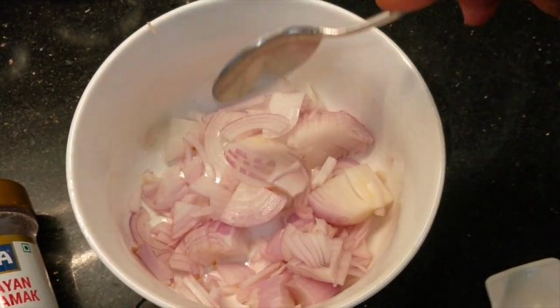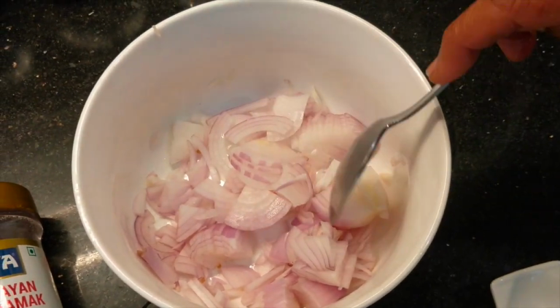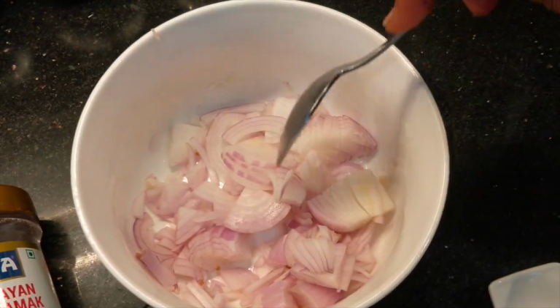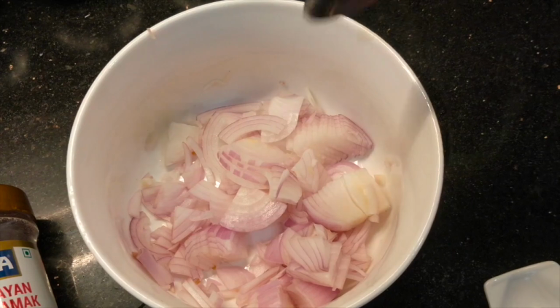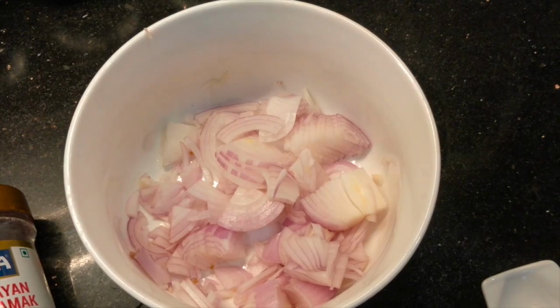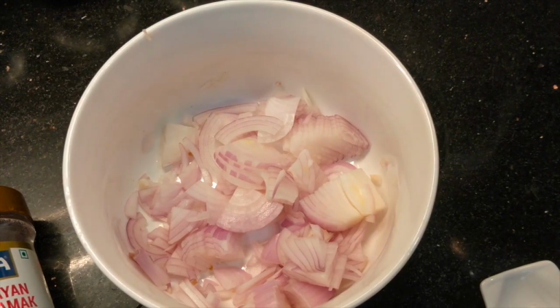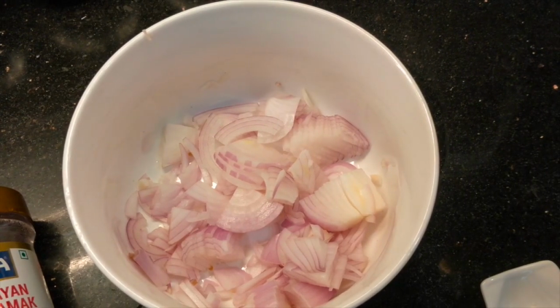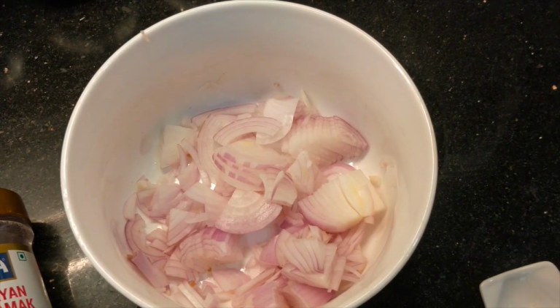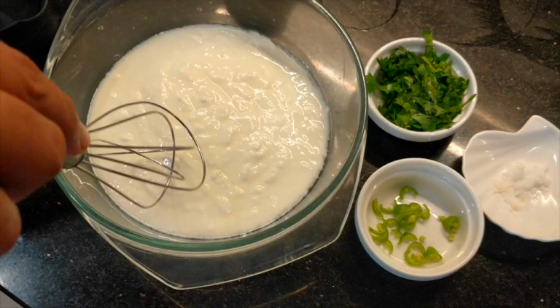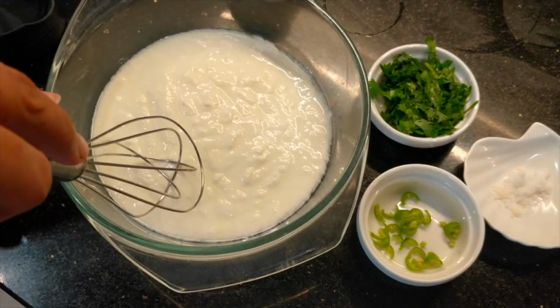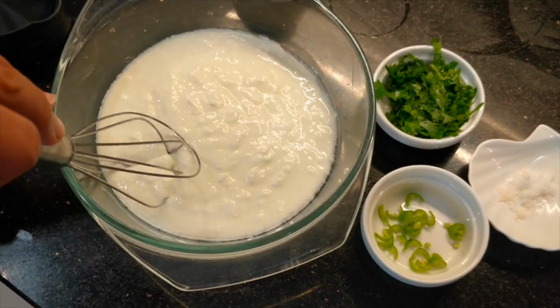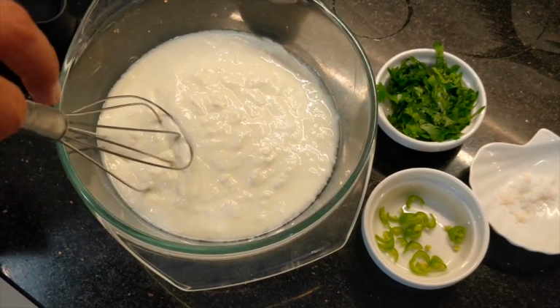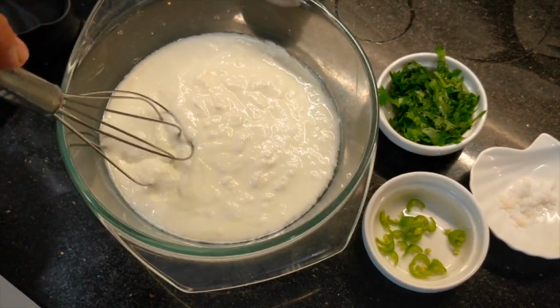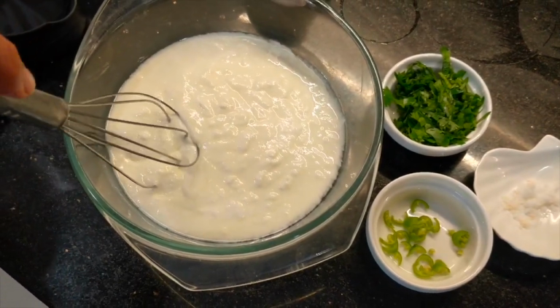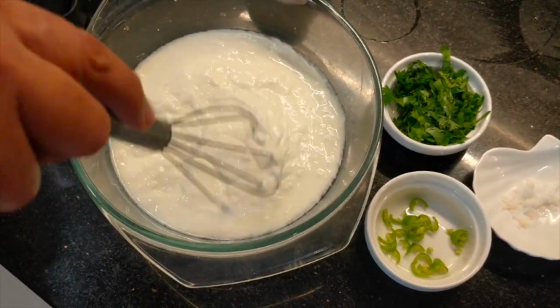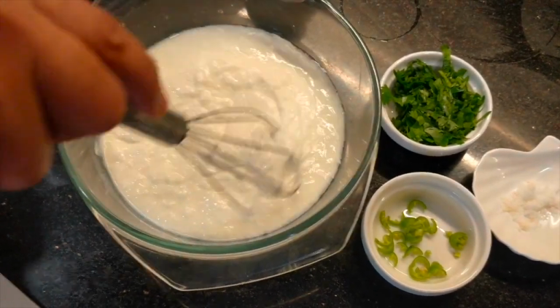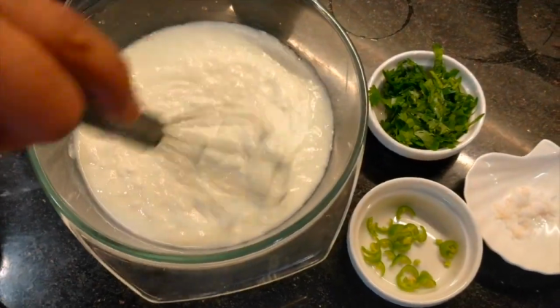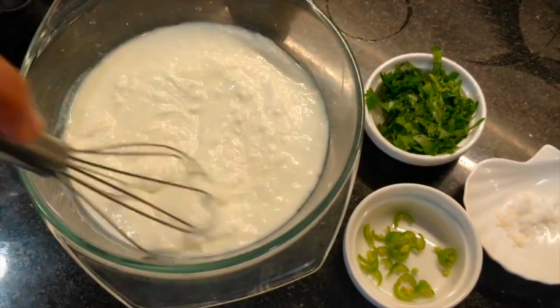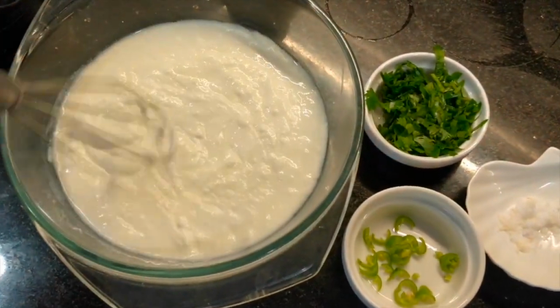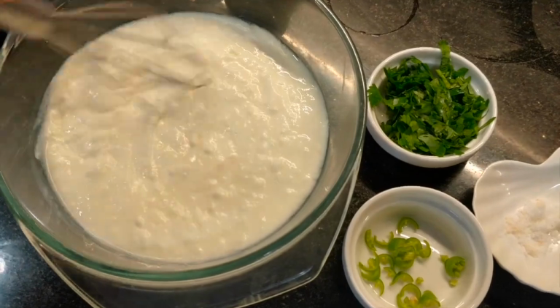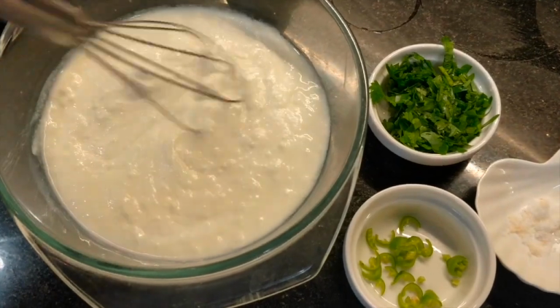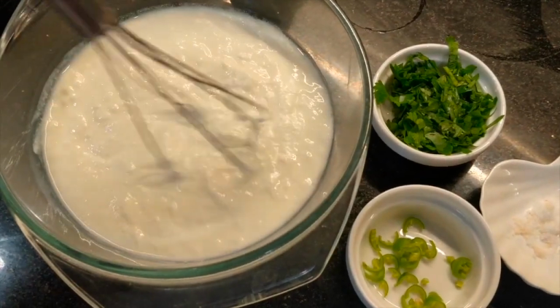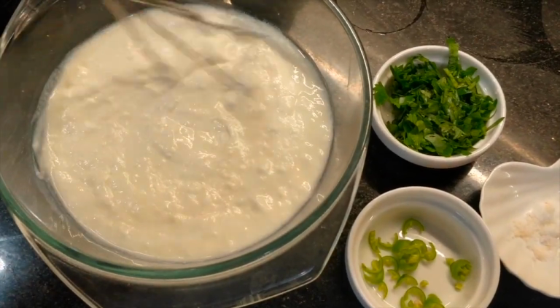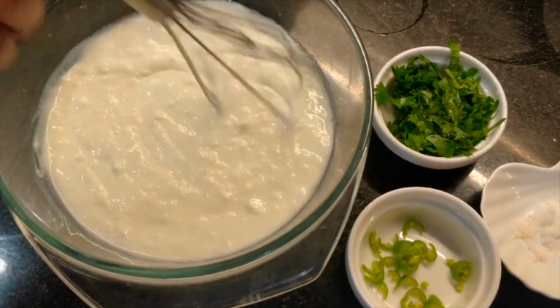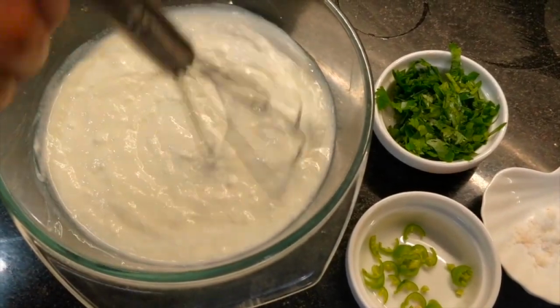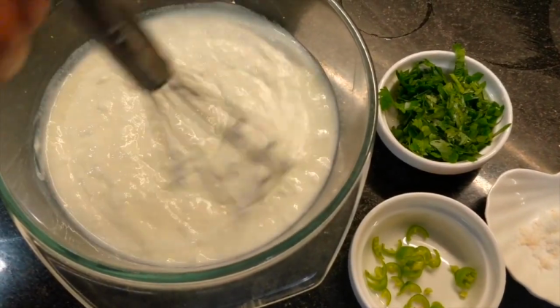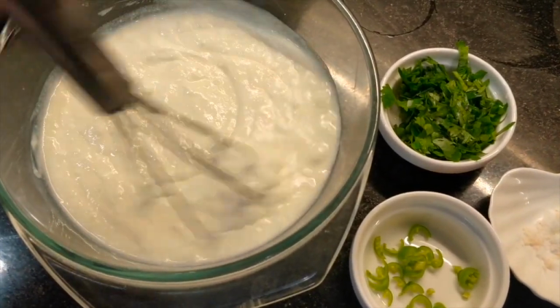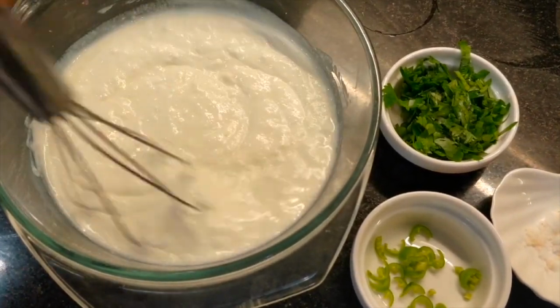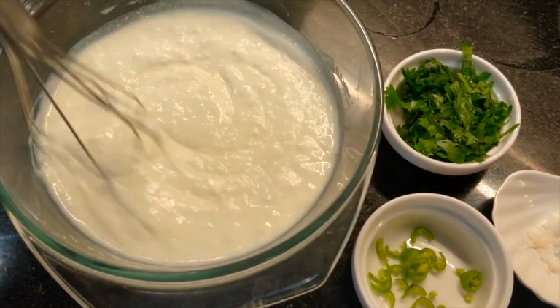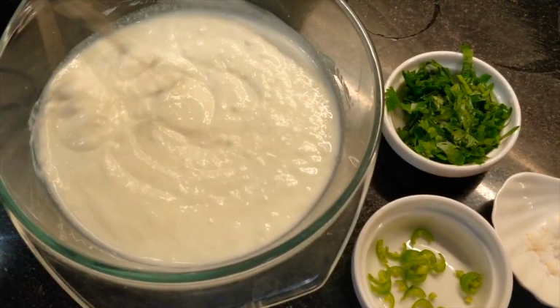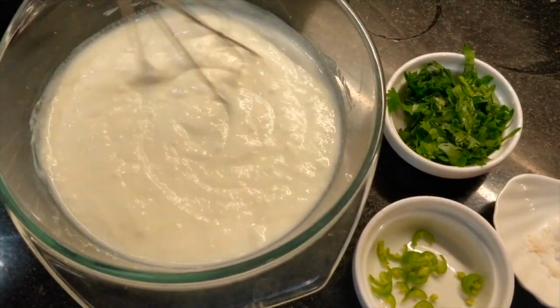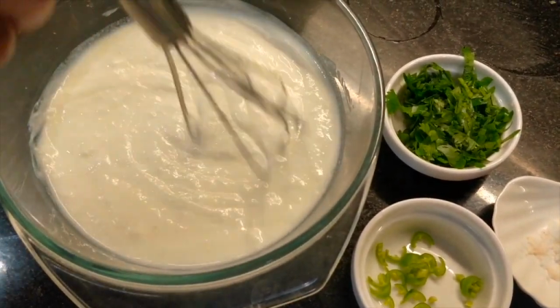We will just remove this. We will whisk it, smooth it, and make it like that.